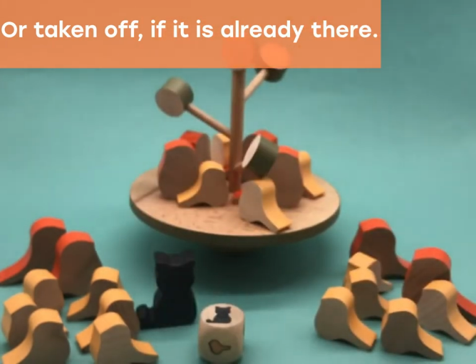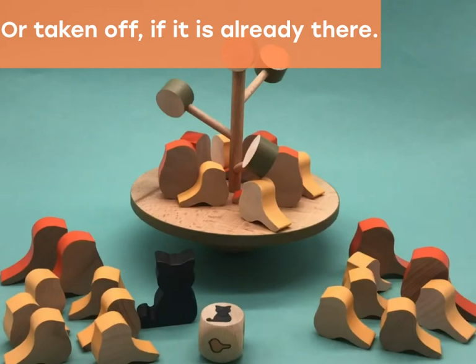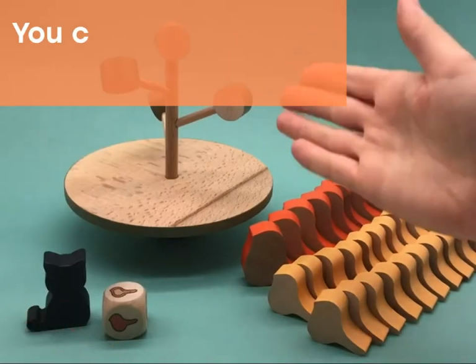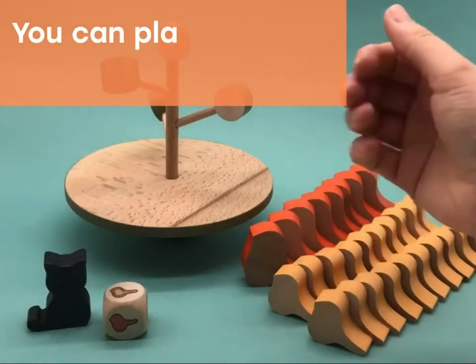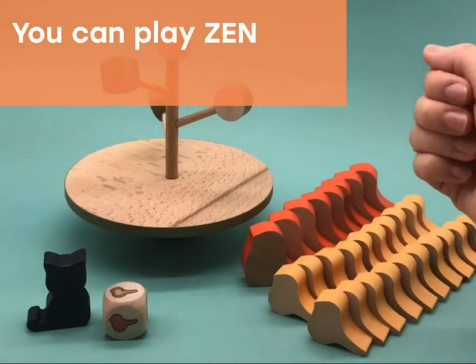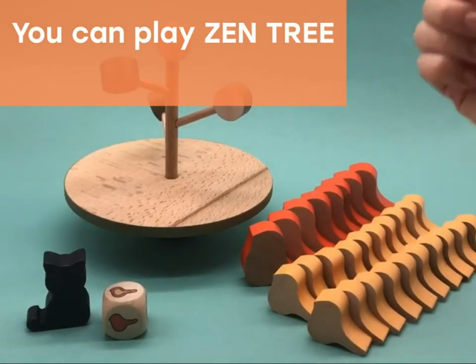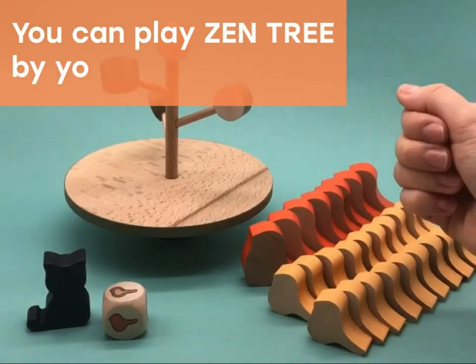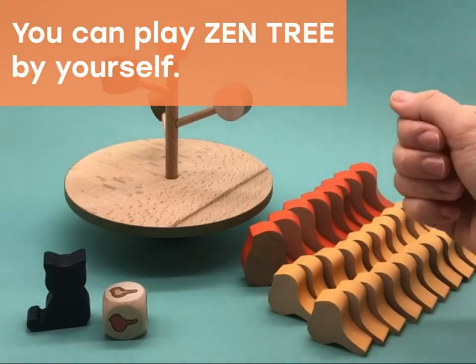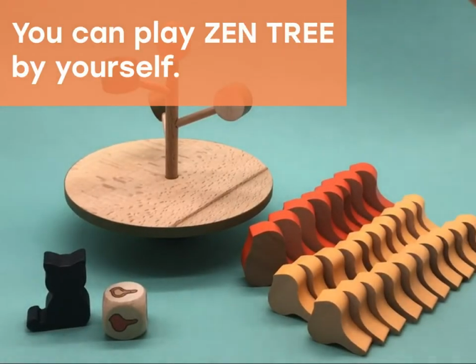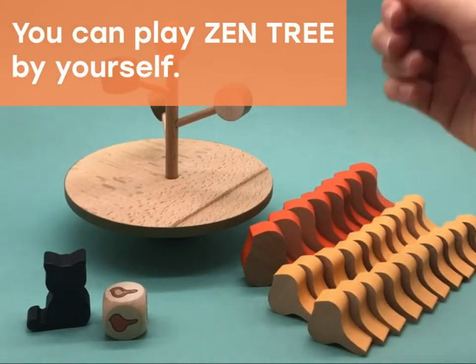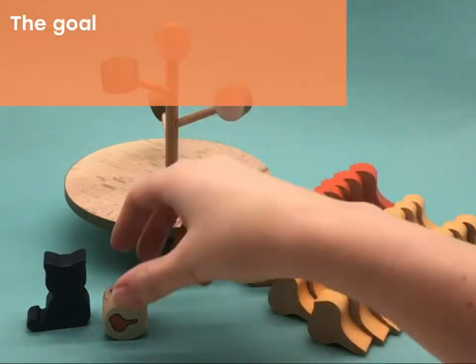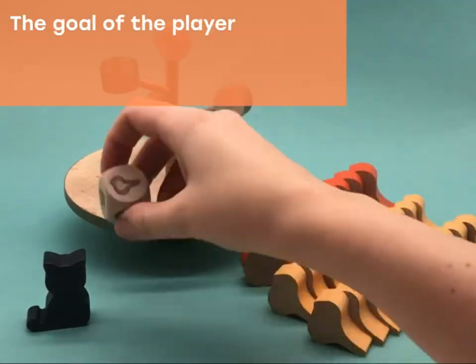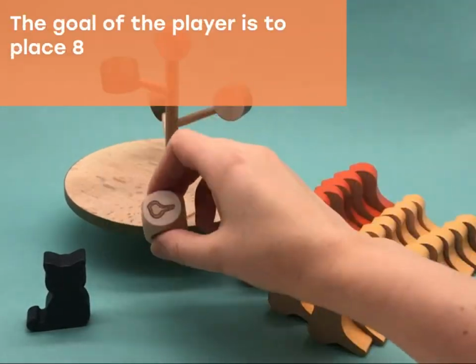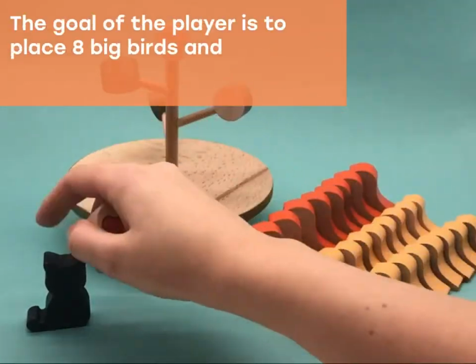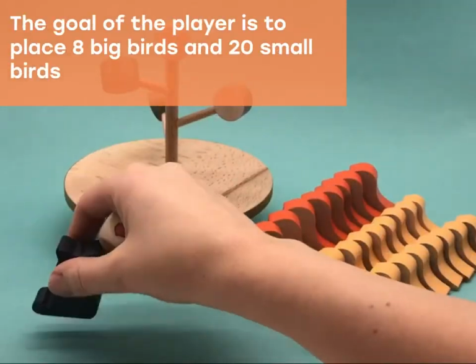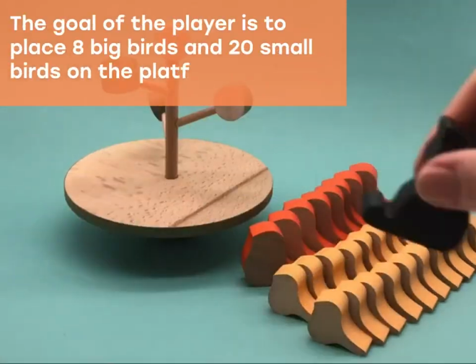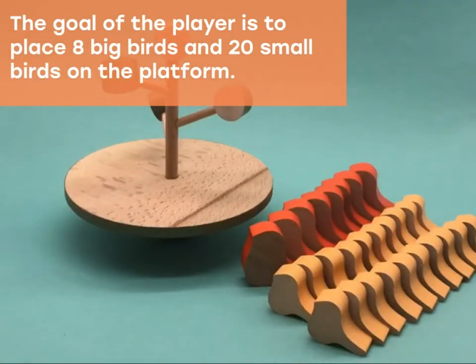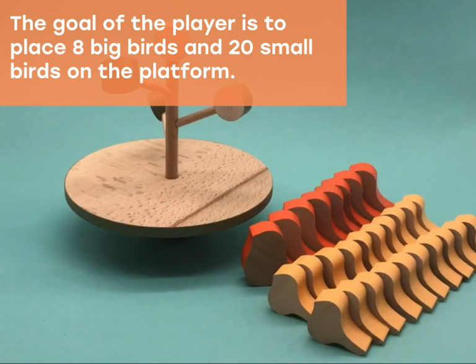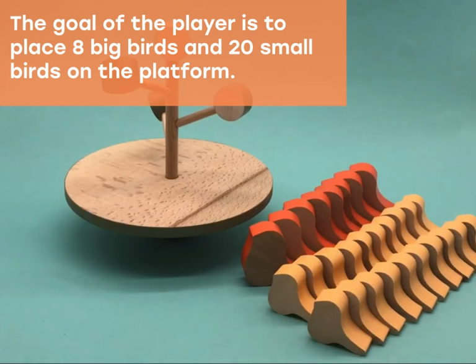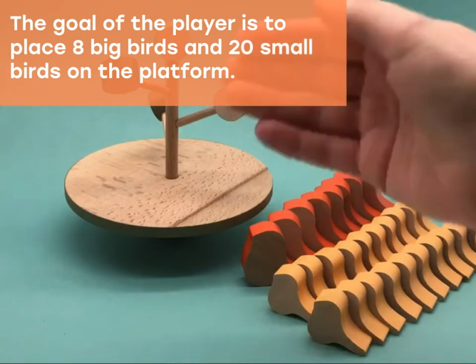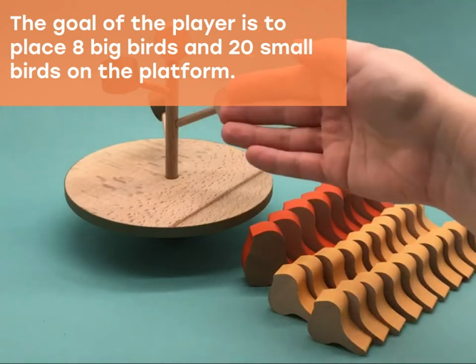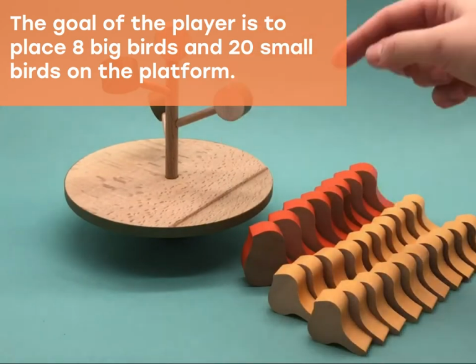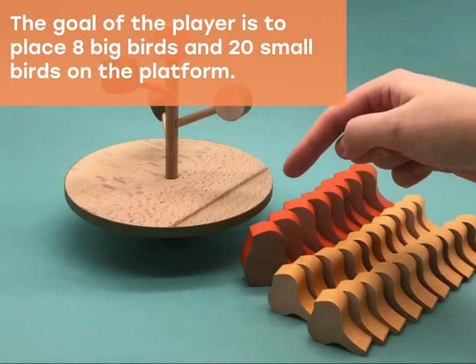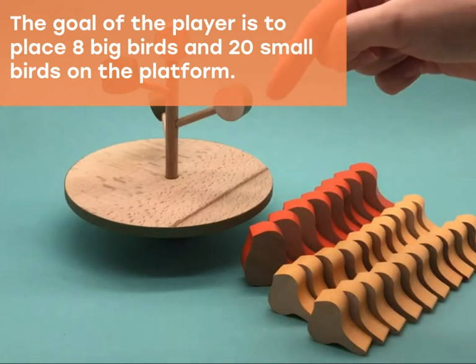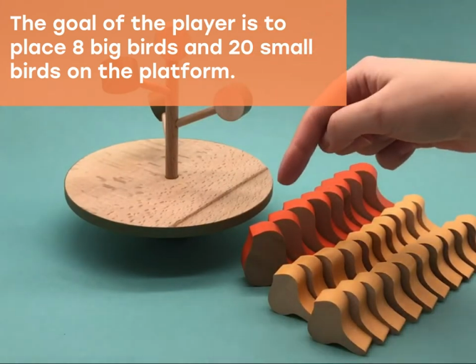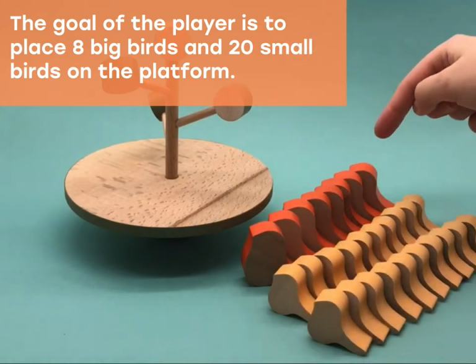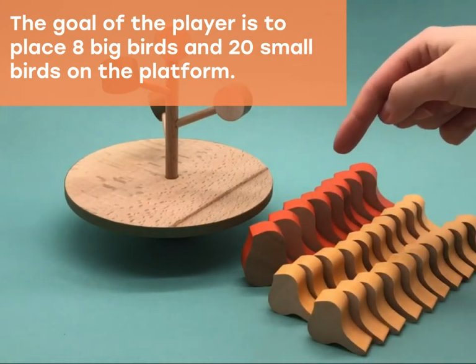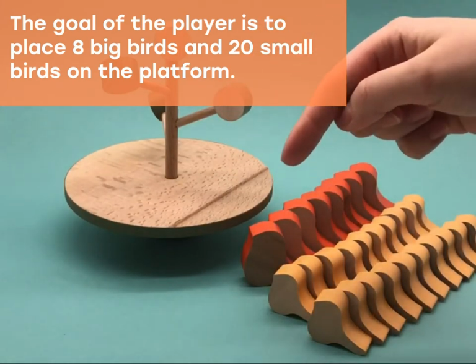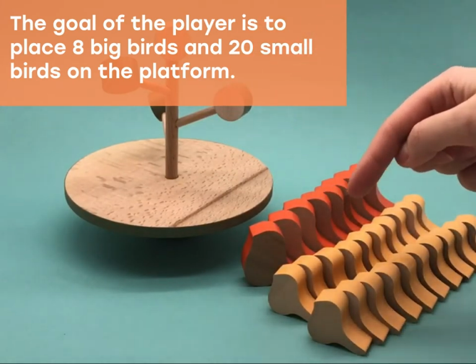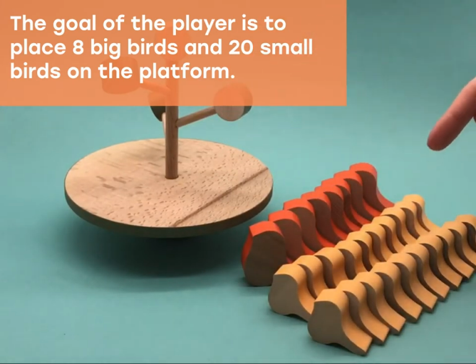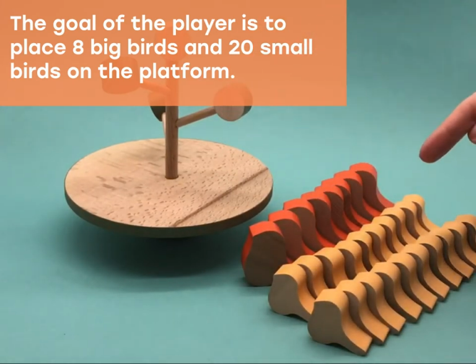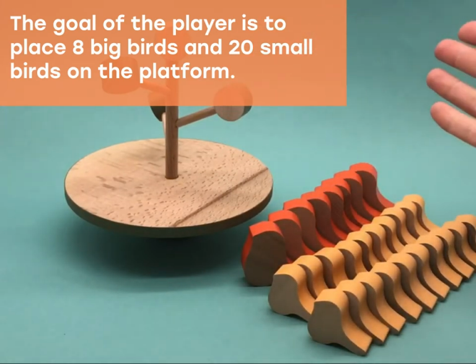You can even play ZenTree by yourself. In this case, put the cat and the dice aside. The goal is to place eight big and small birds on the platform. The player is not restricted by any other rules.